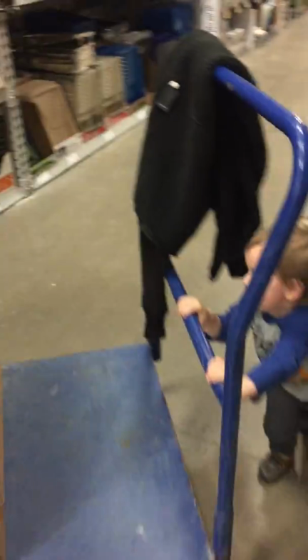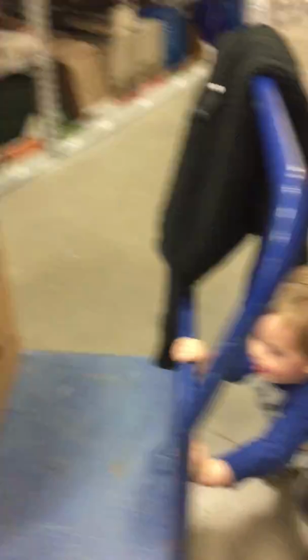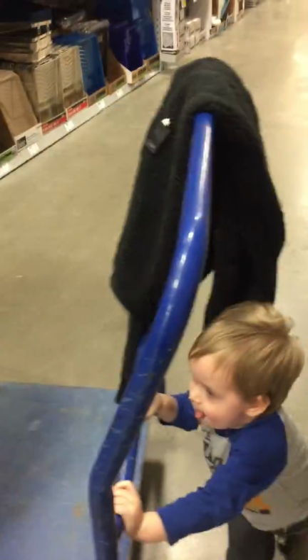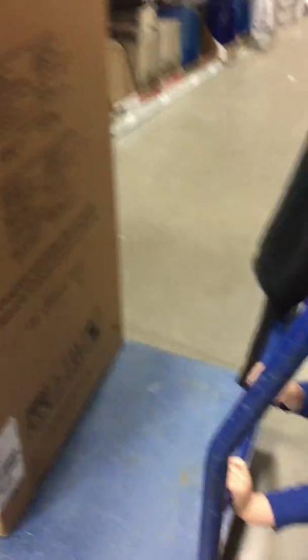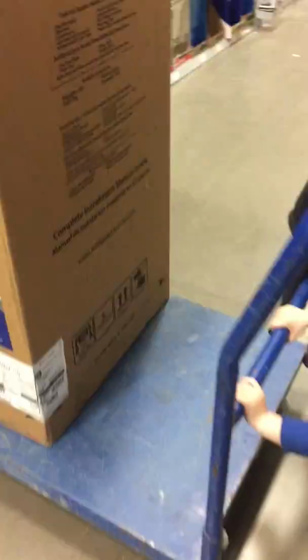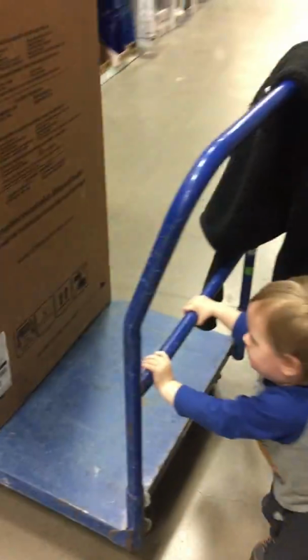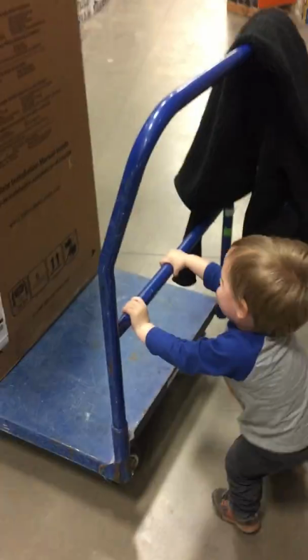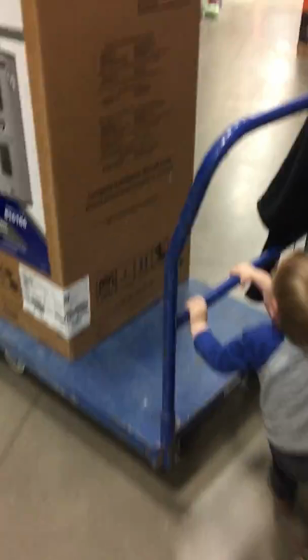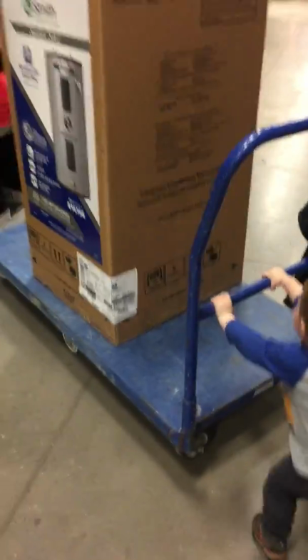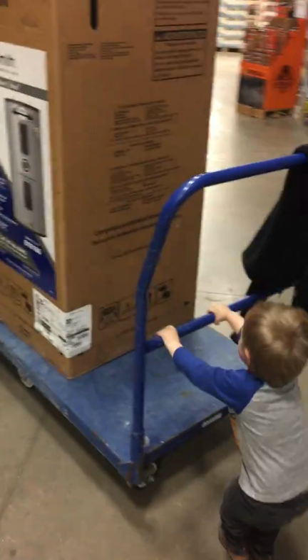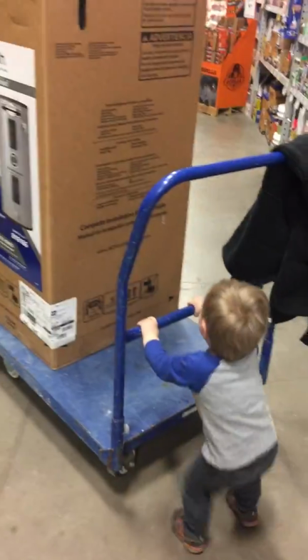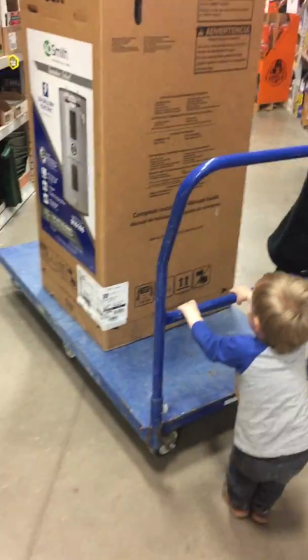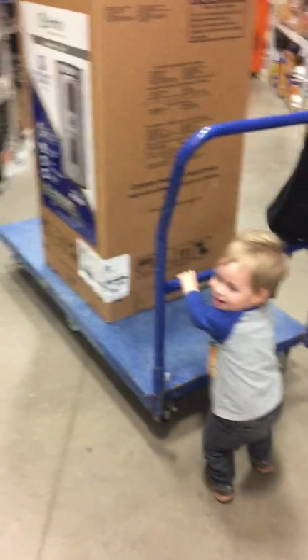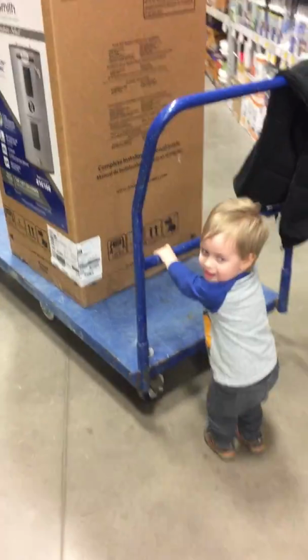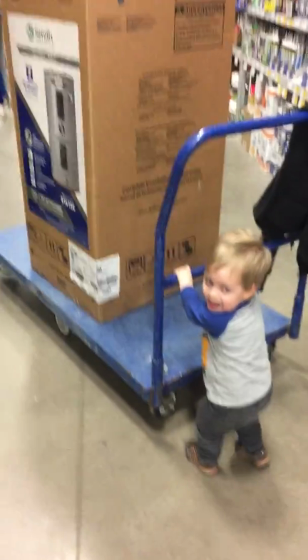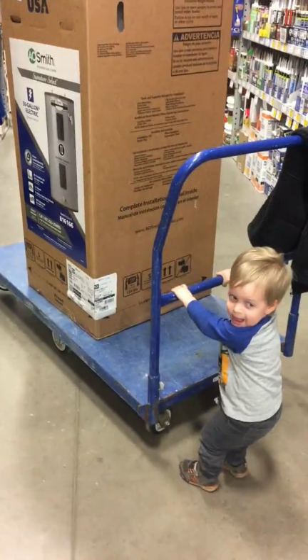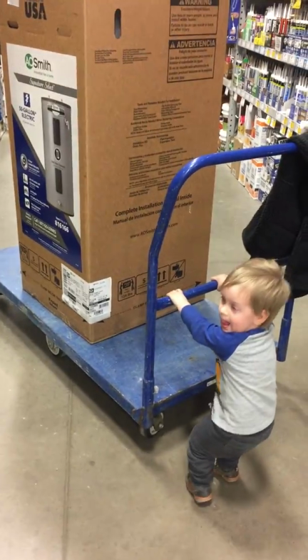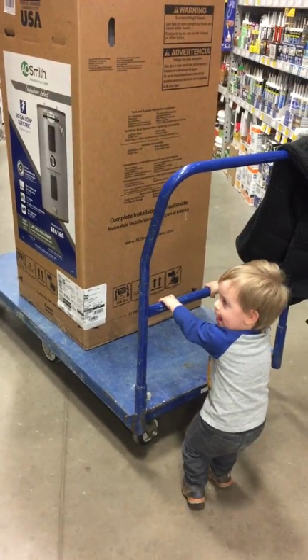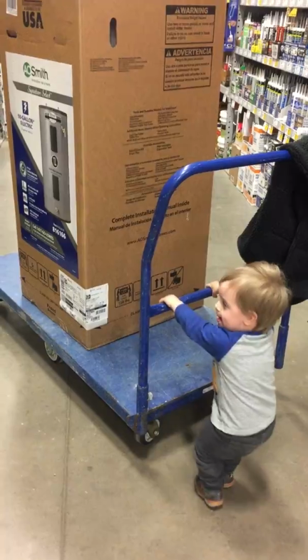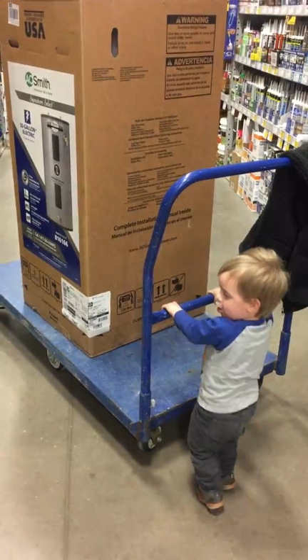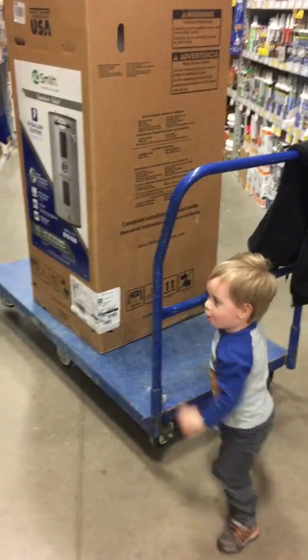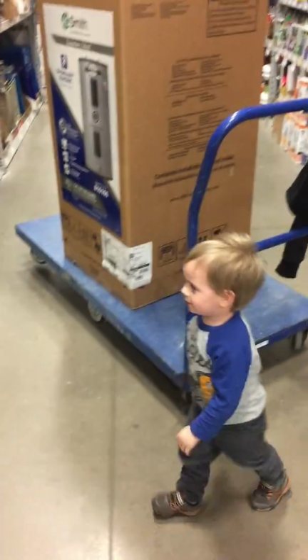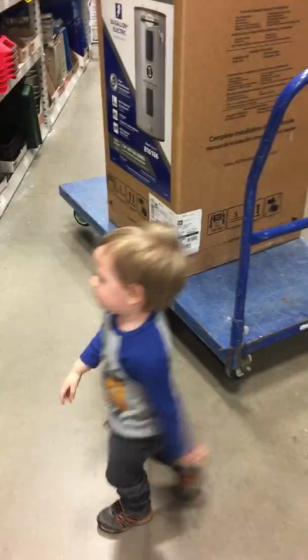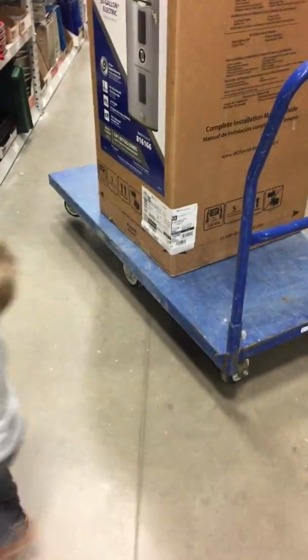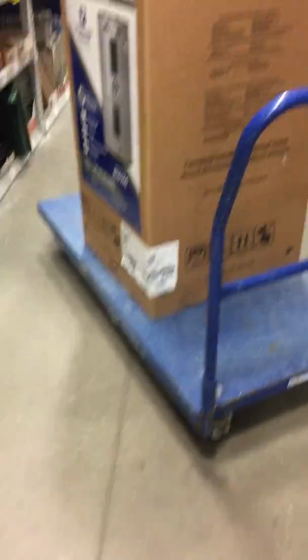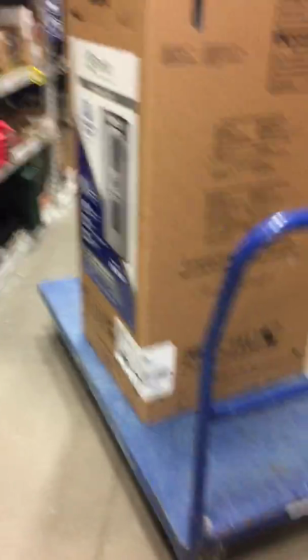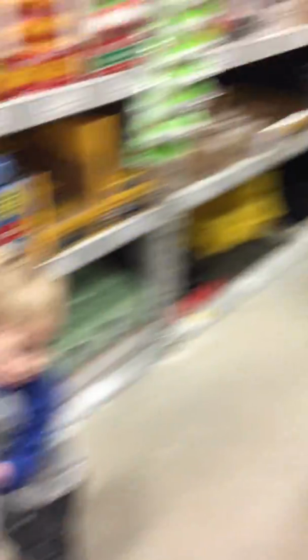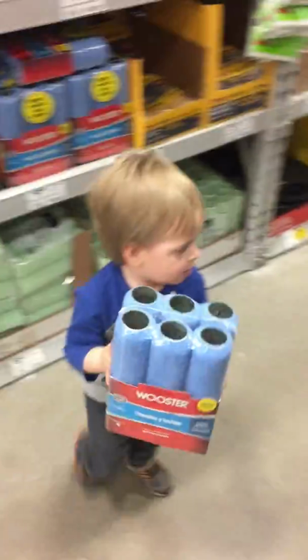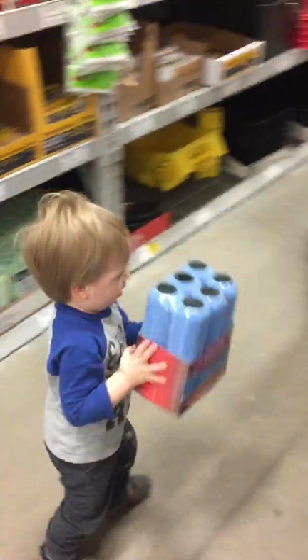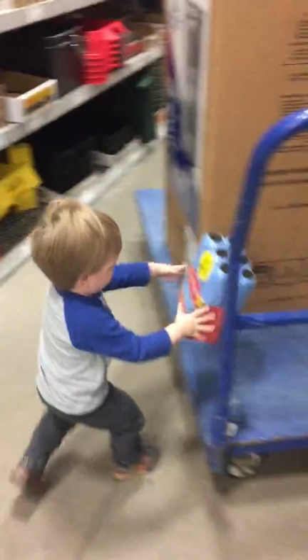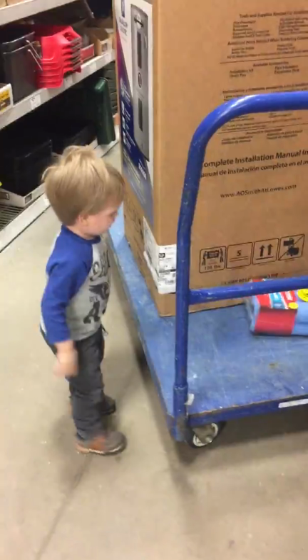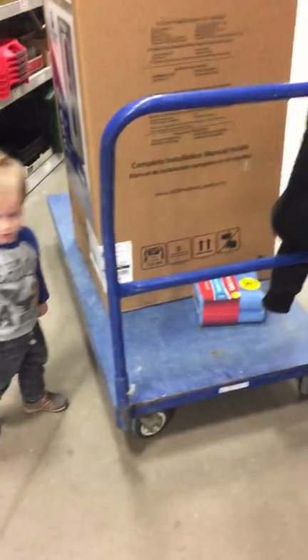Whoa, where are you going? You got a 125-pound water heater on there. Oh, we need that too.